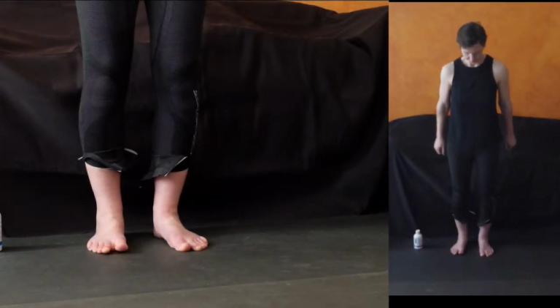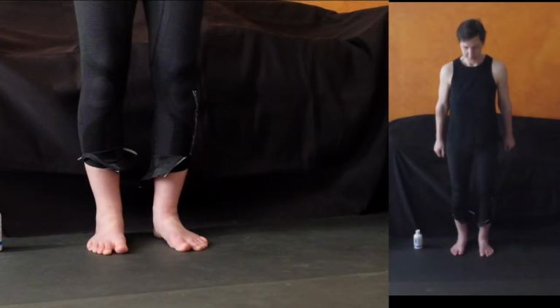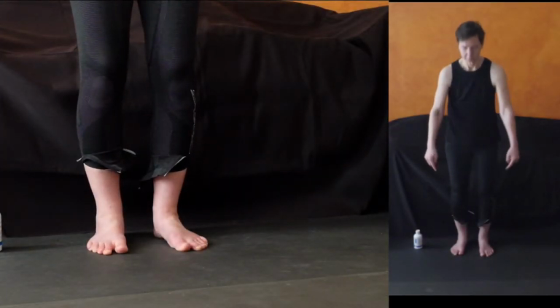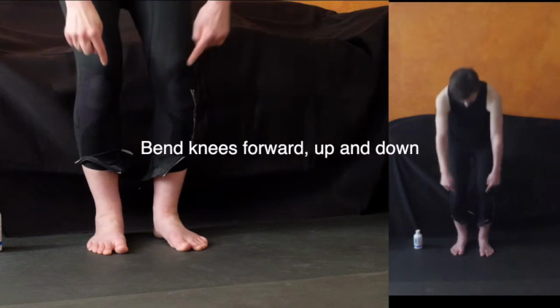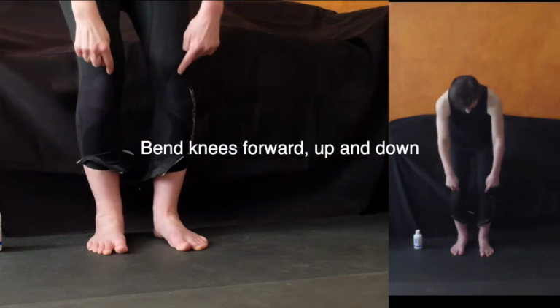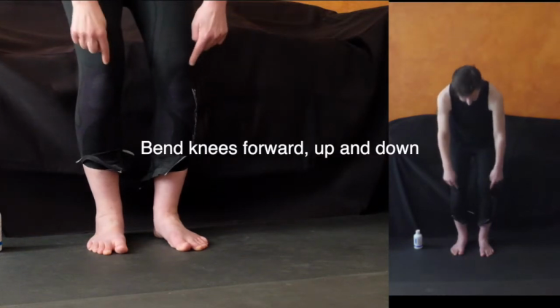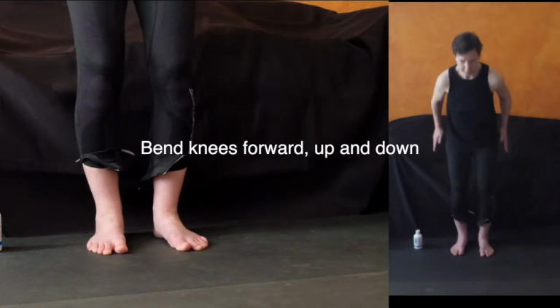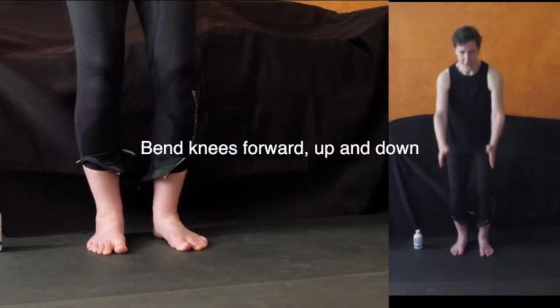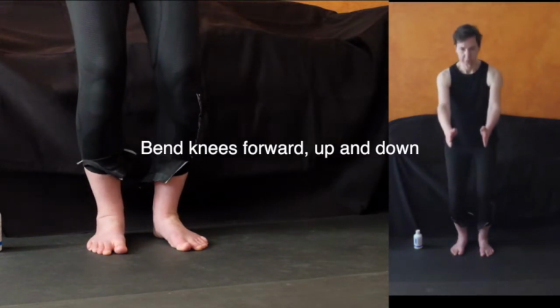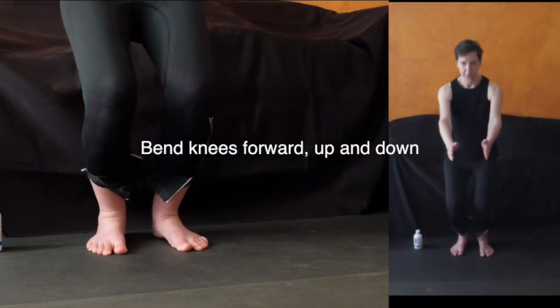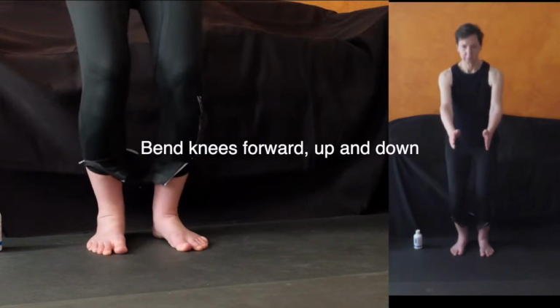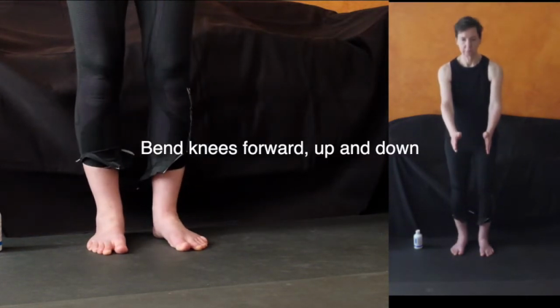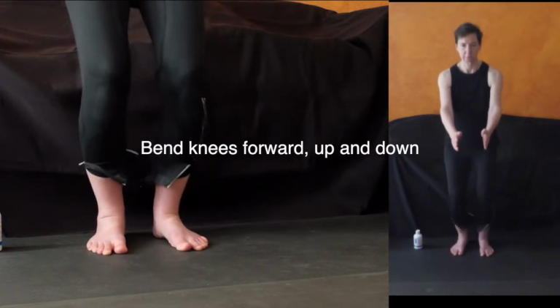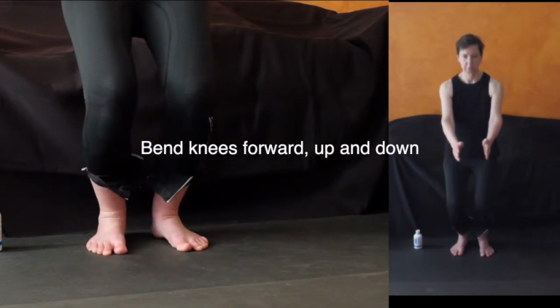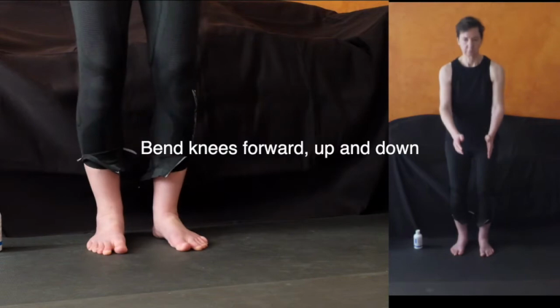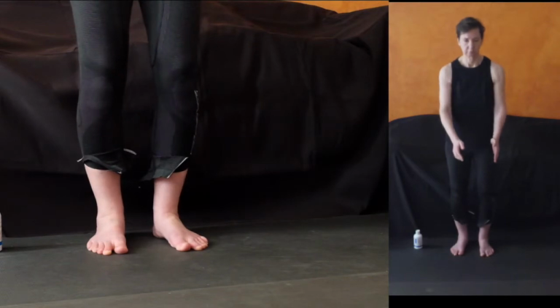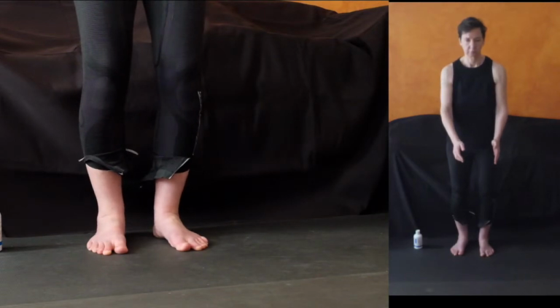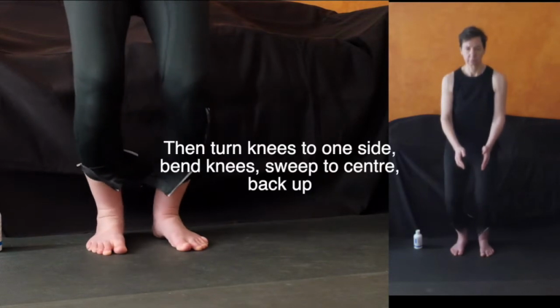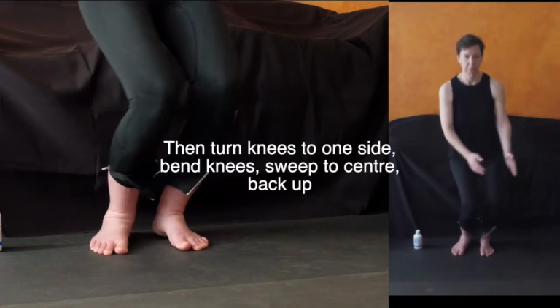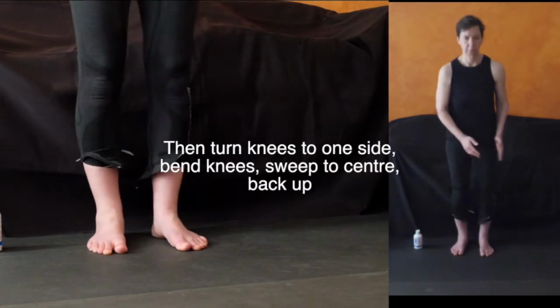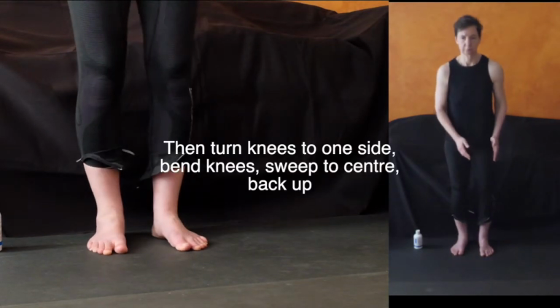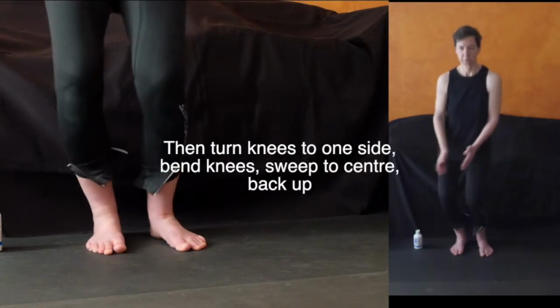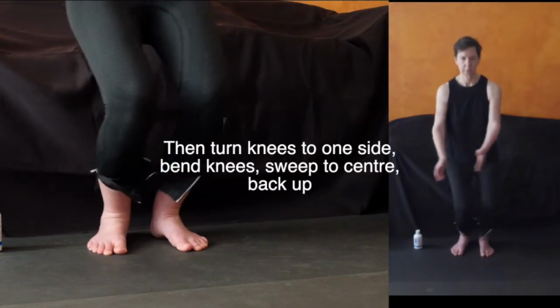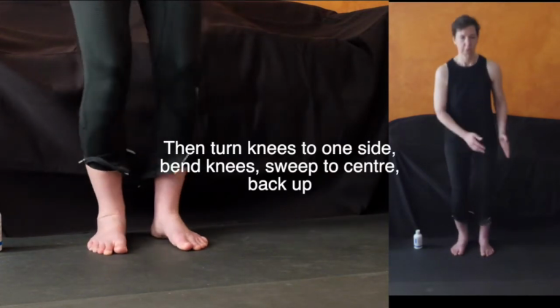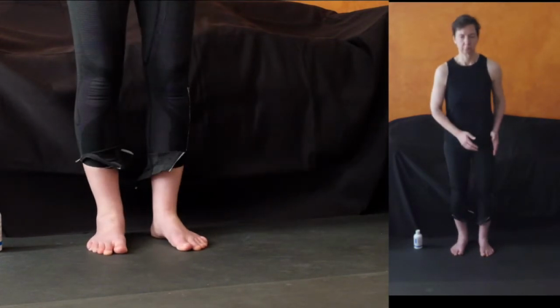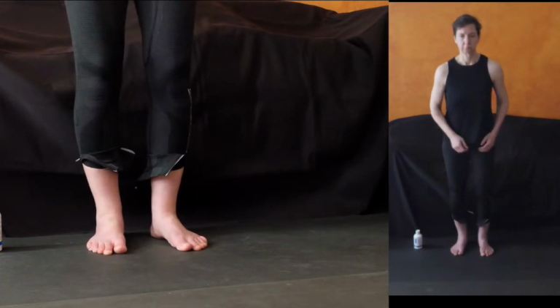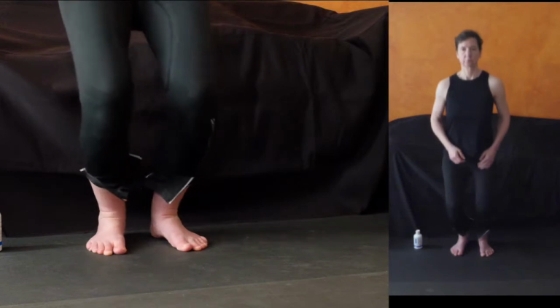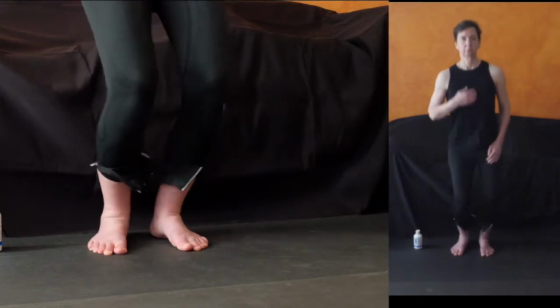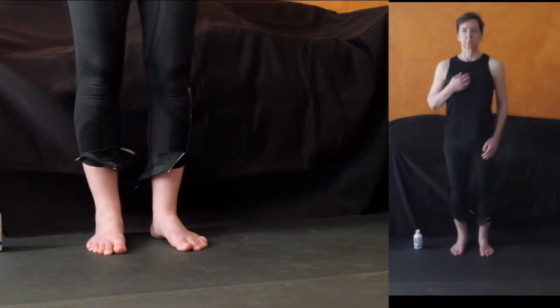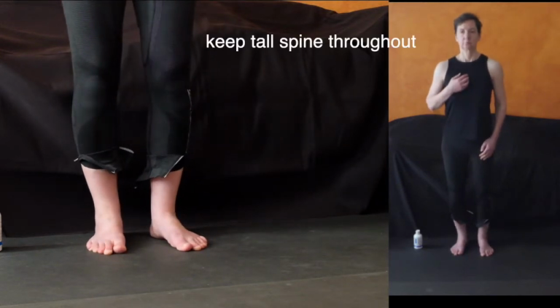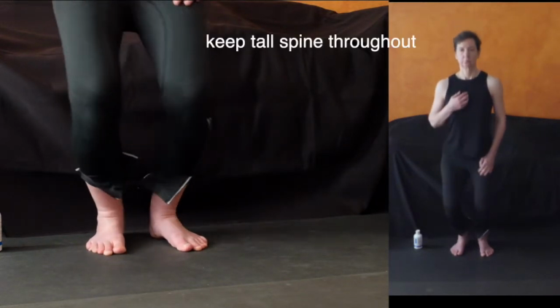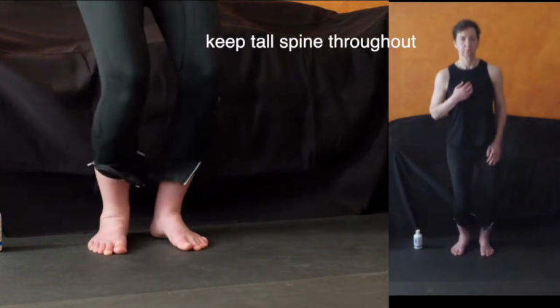We're going to start with just bending at the knee a little bit. Go as deep as you feel comfortable to go, then go to the side — drop the knees to the side, make a circle, come up to the center. You can see that they're bending in all the directions.